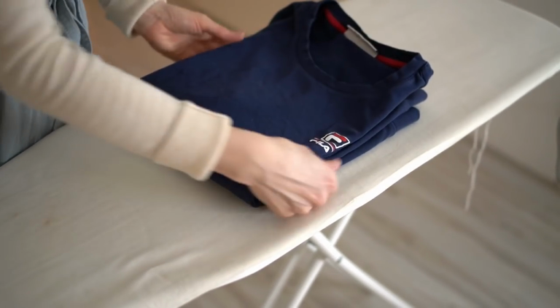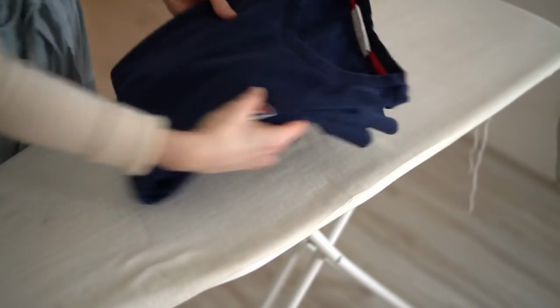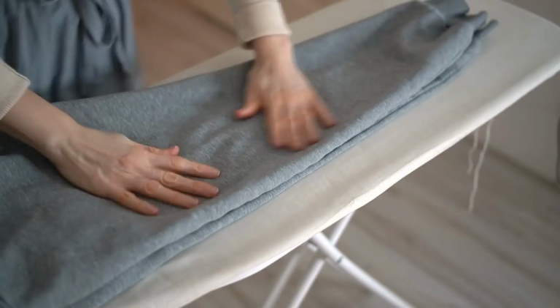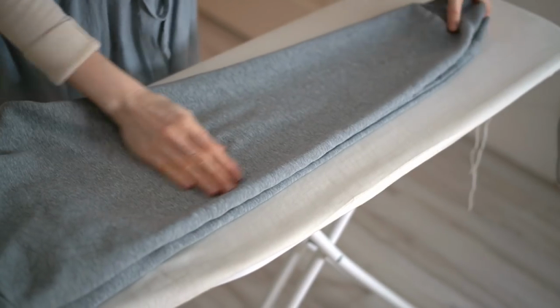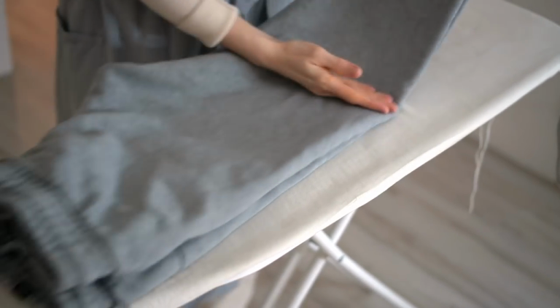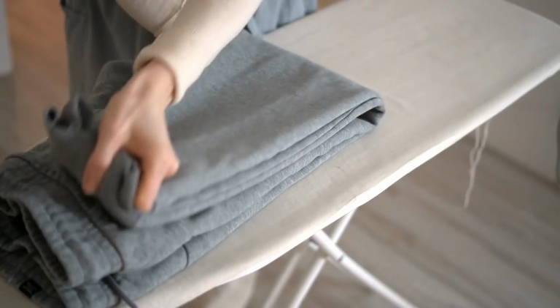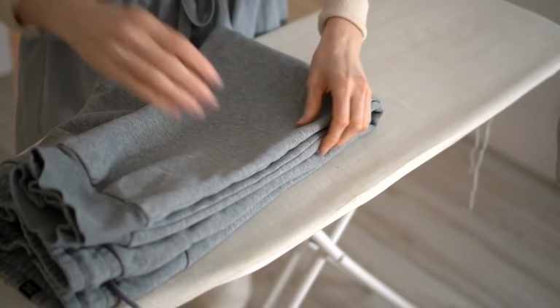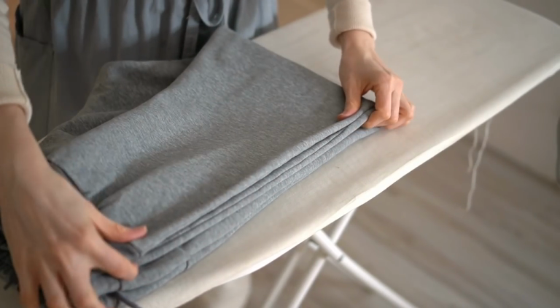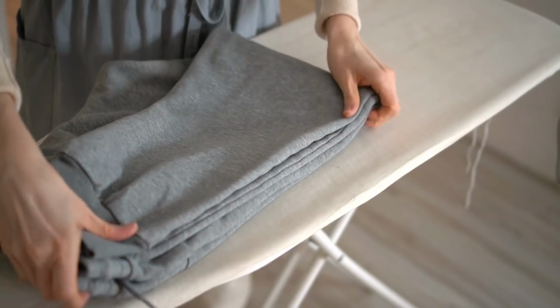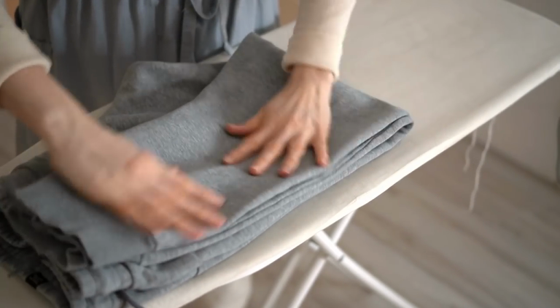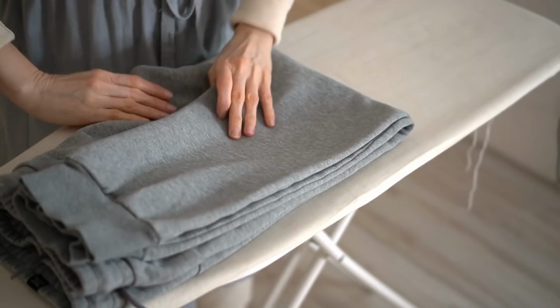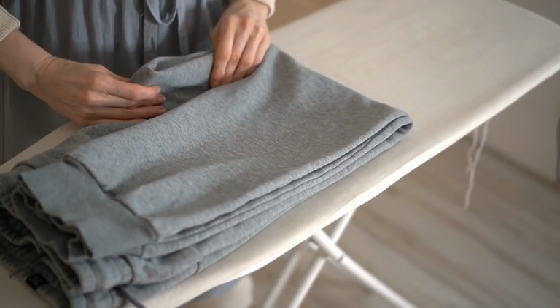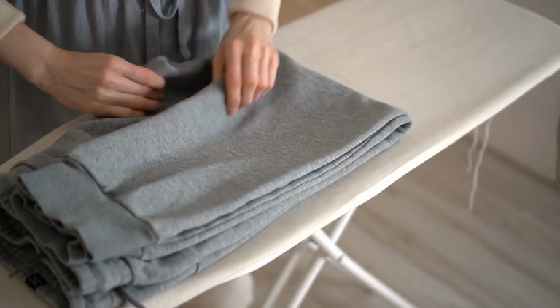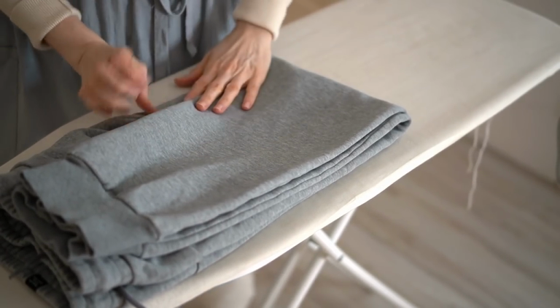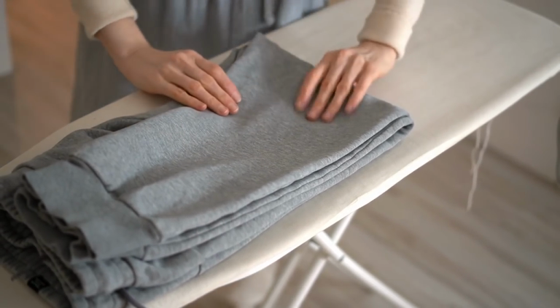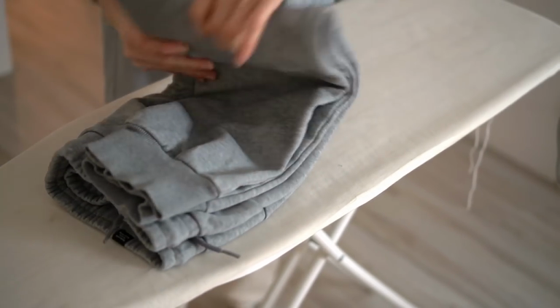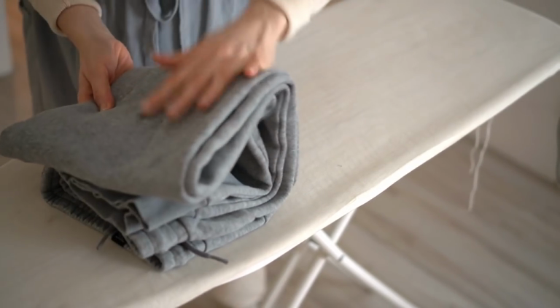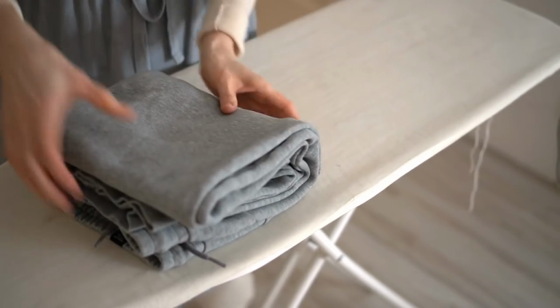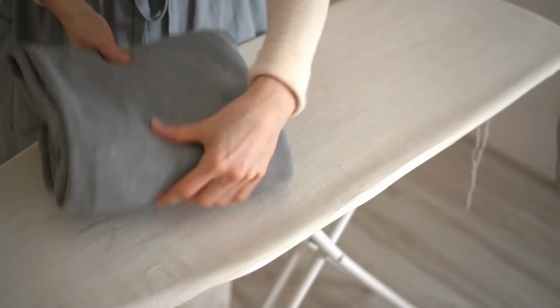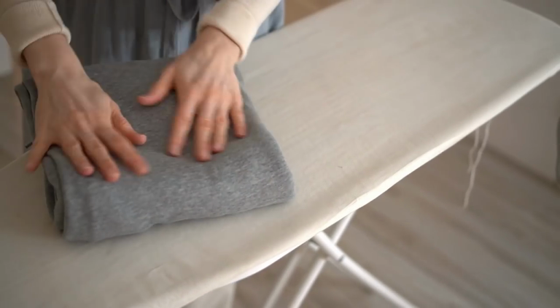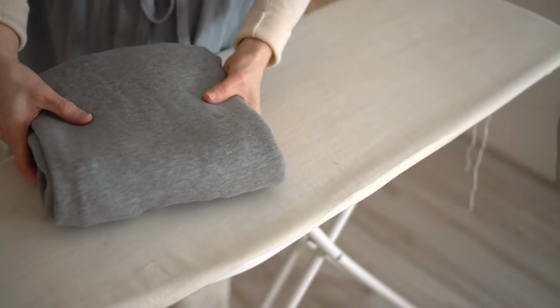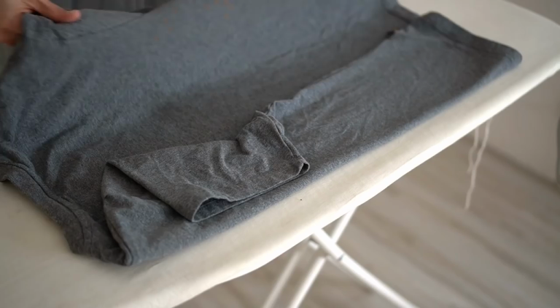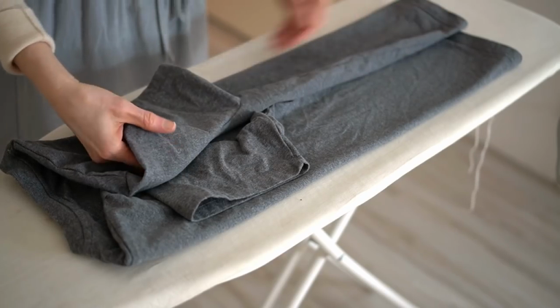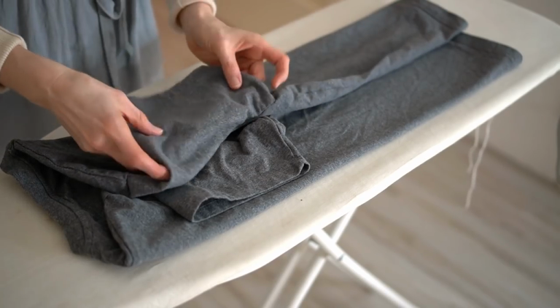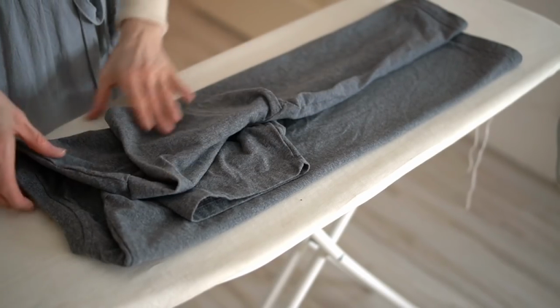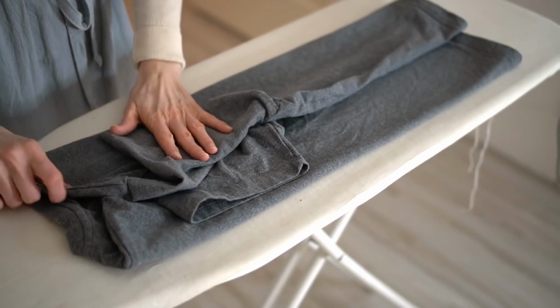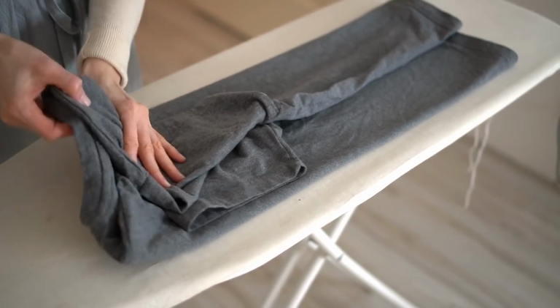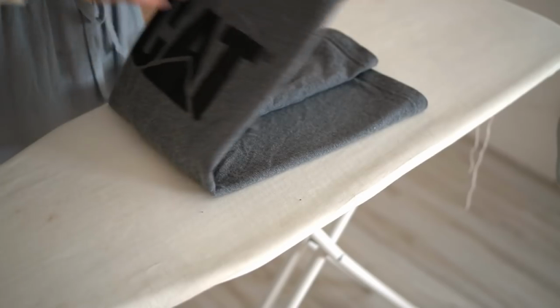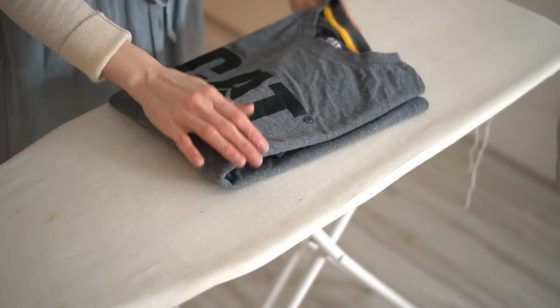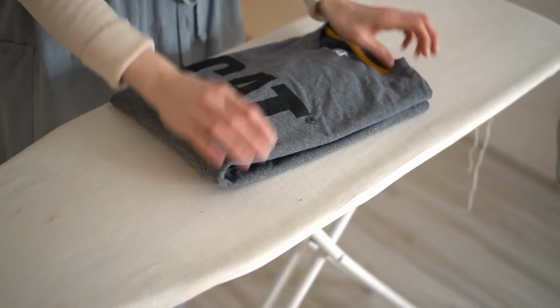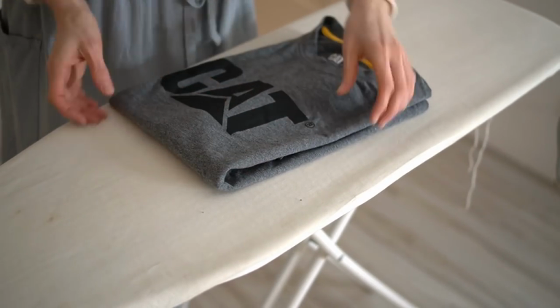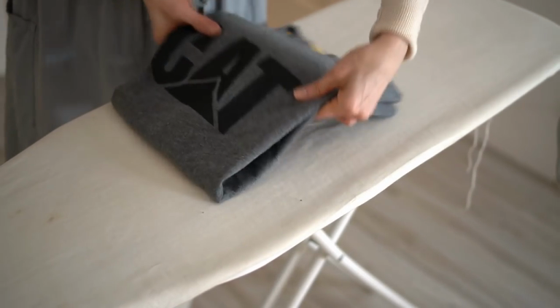When I fold the shirts, I like to keep the pattern on the outside of the fold, so that whoever's shirt it is will see the pattern on the front and can choose more easily what to wear.